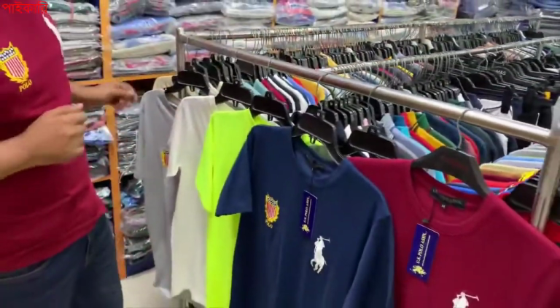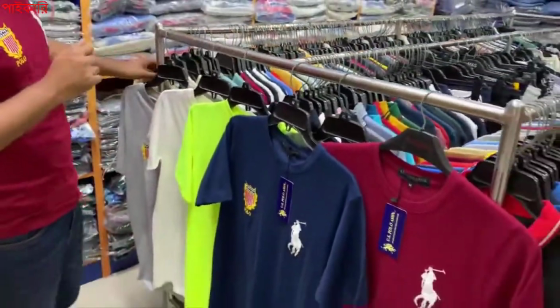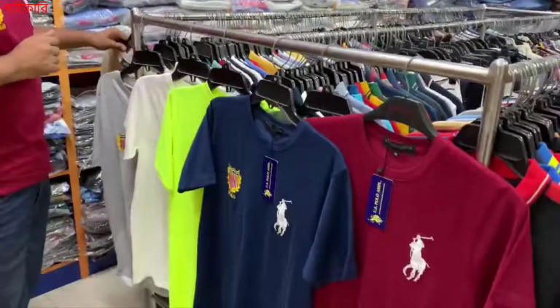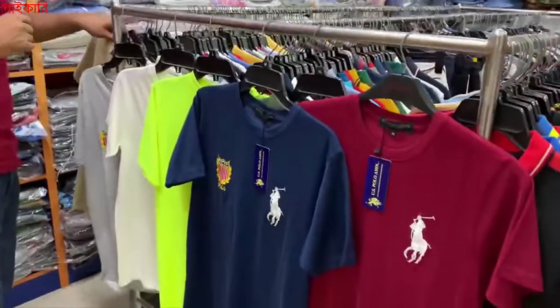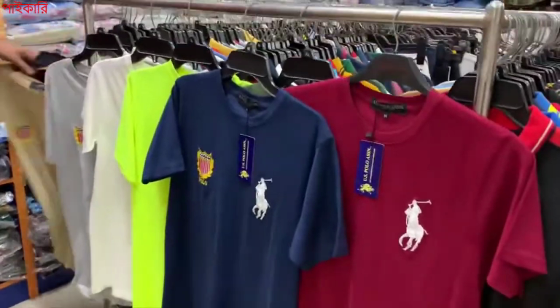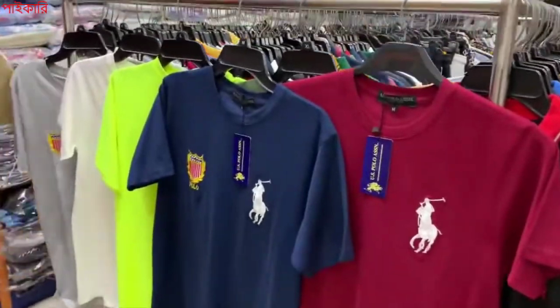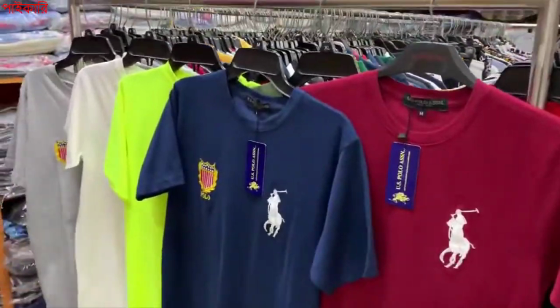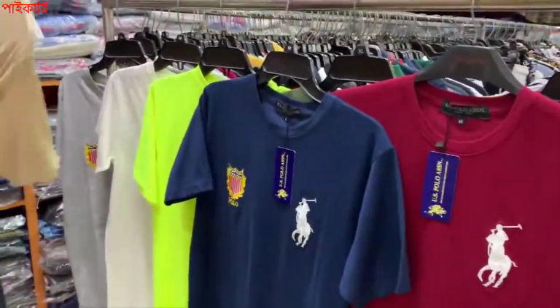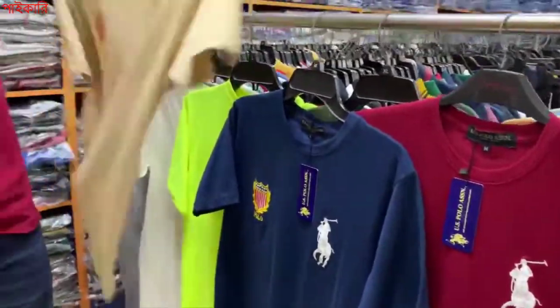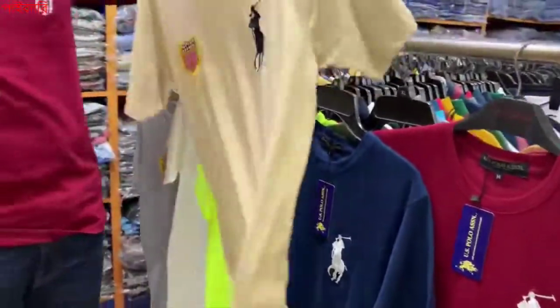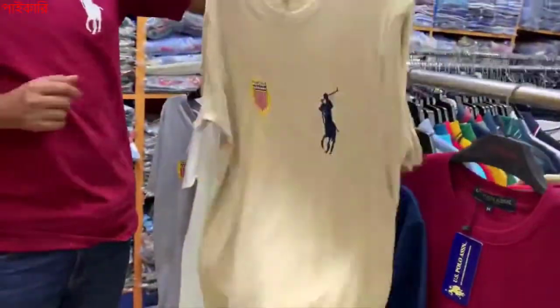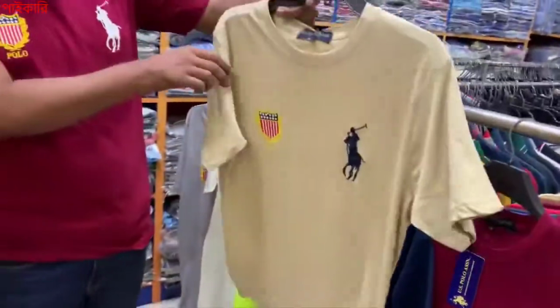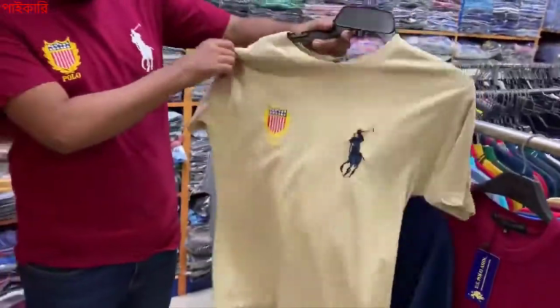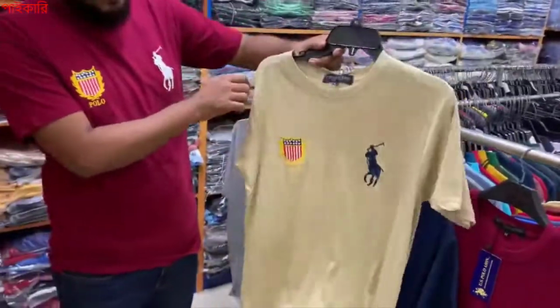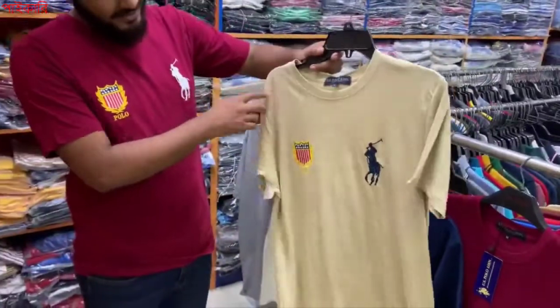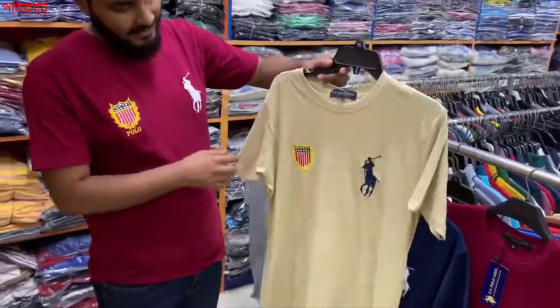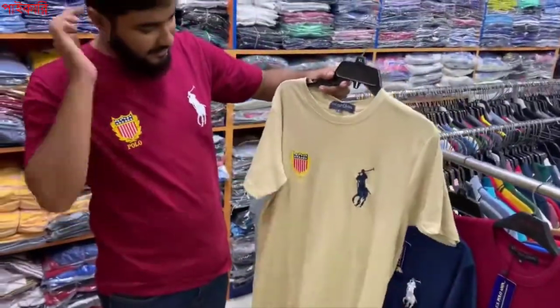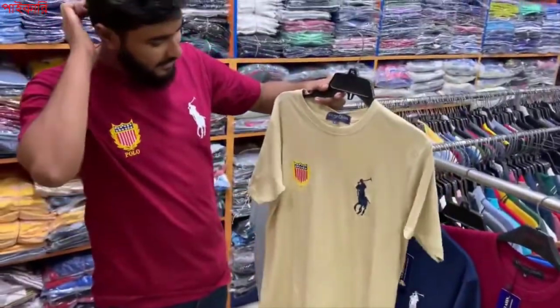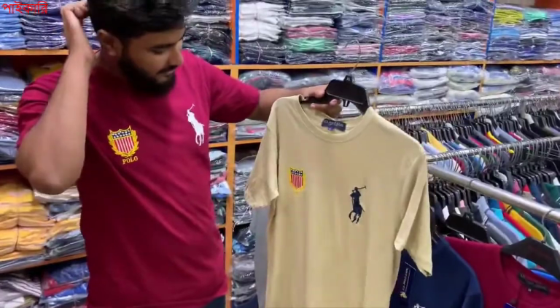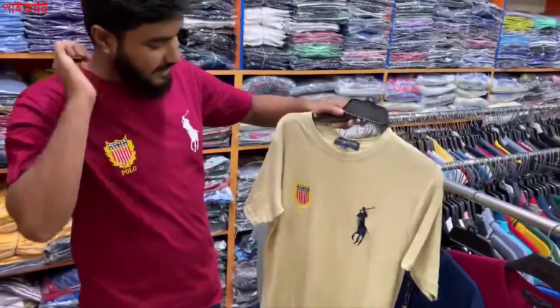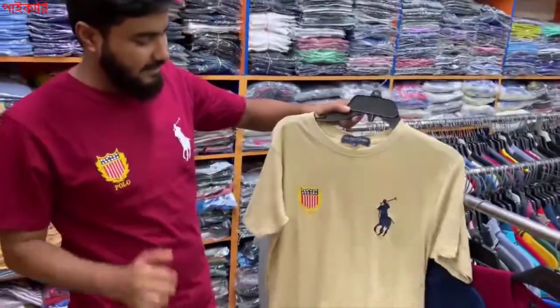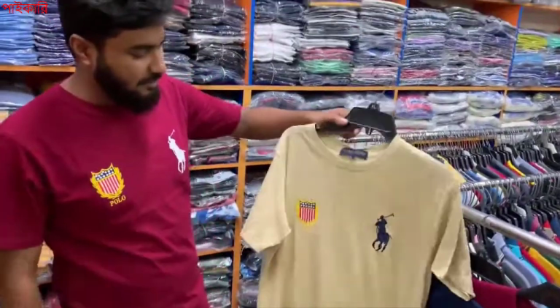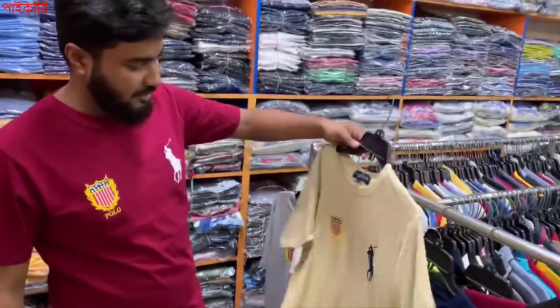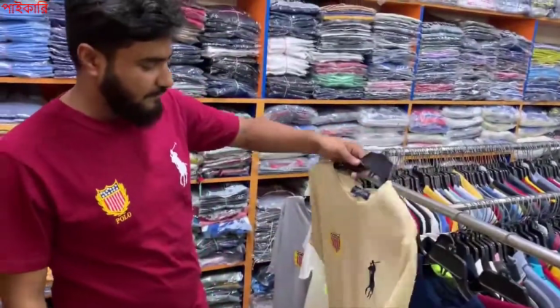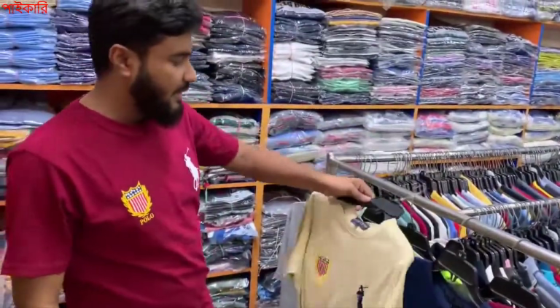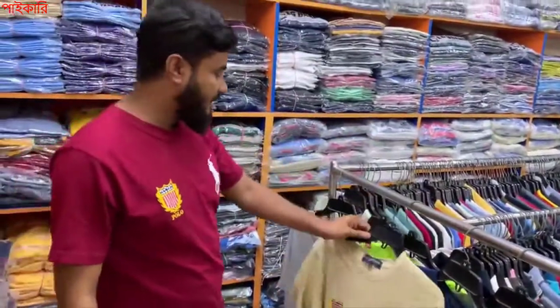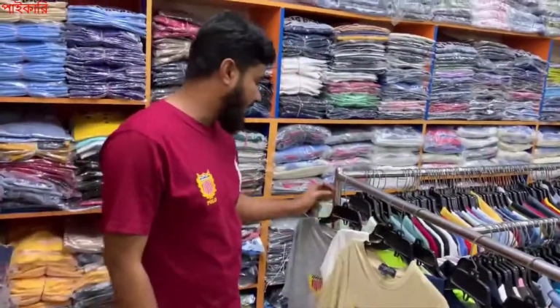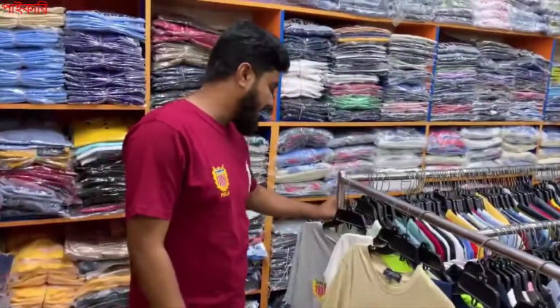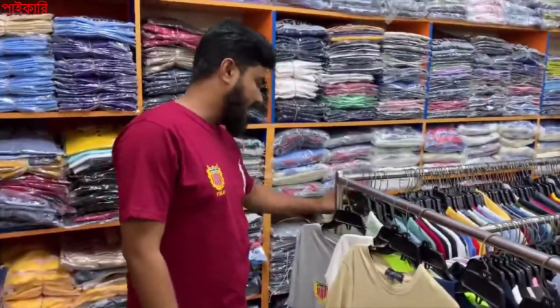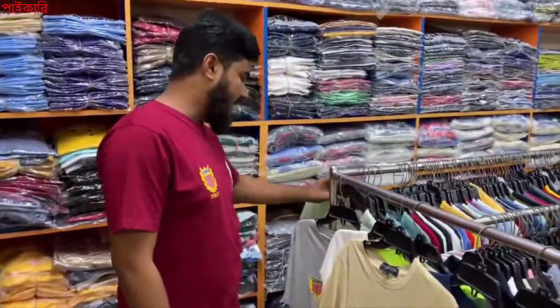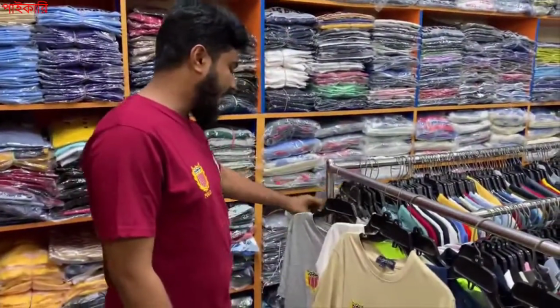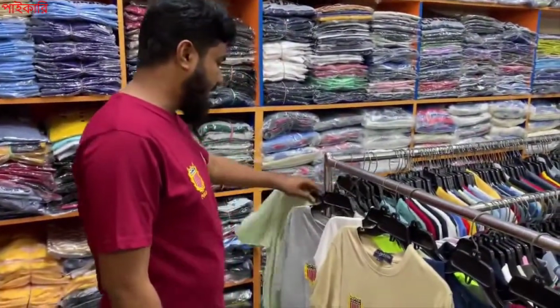Let's see what the colors look like. I am showing you the colors one by one. This color is nice.